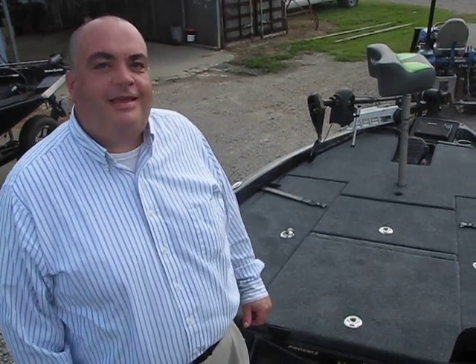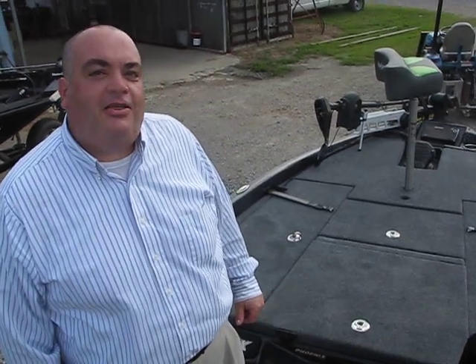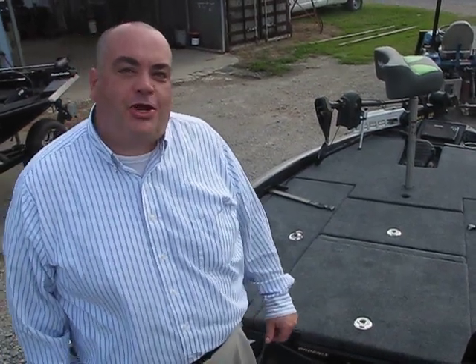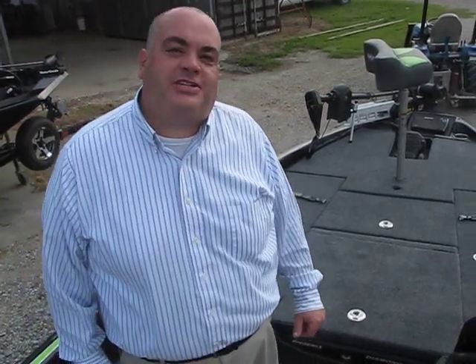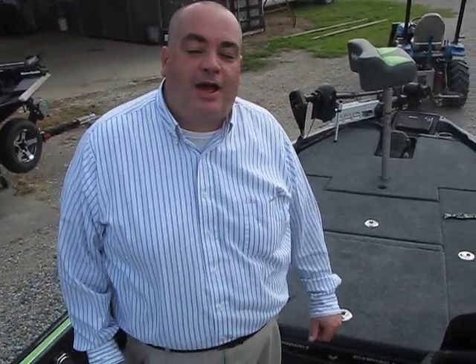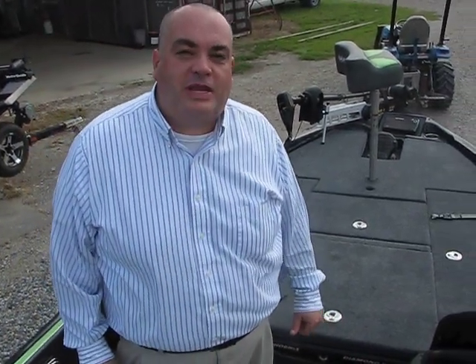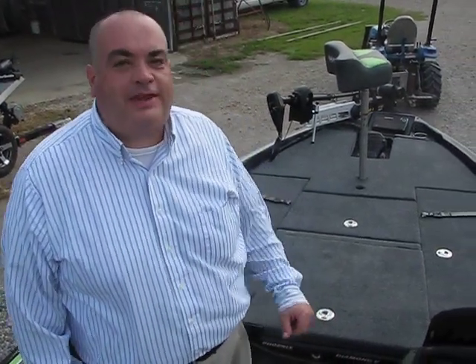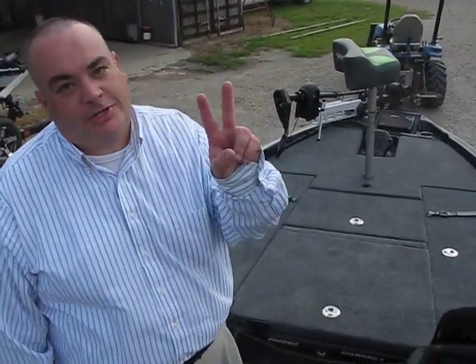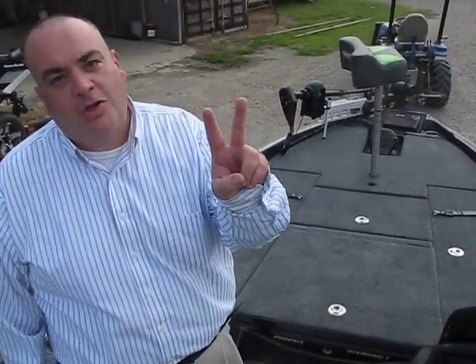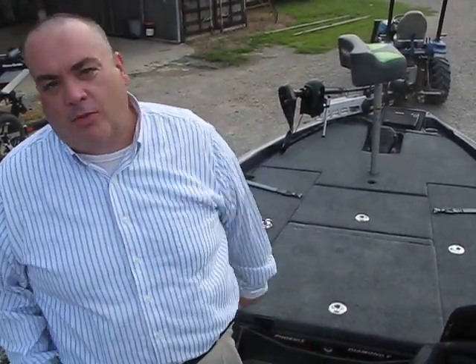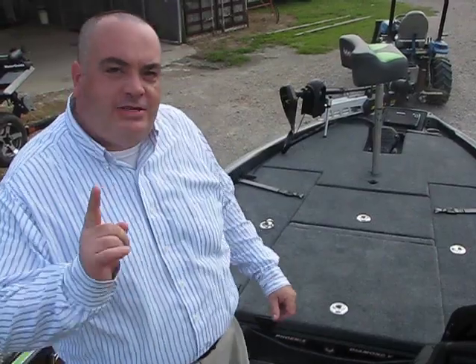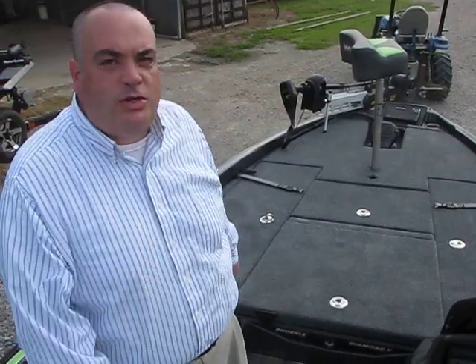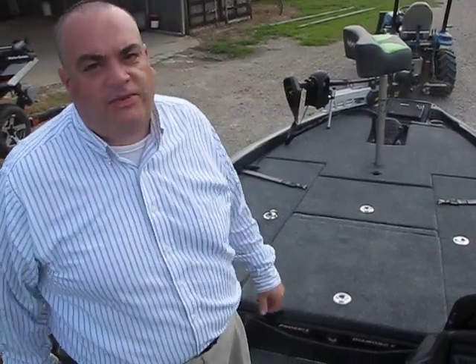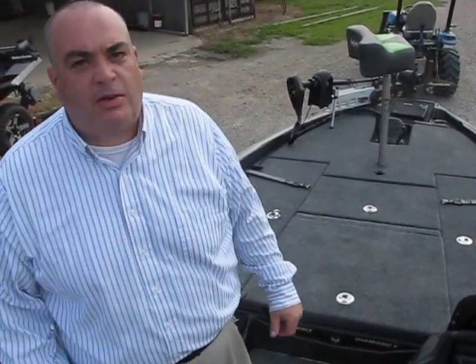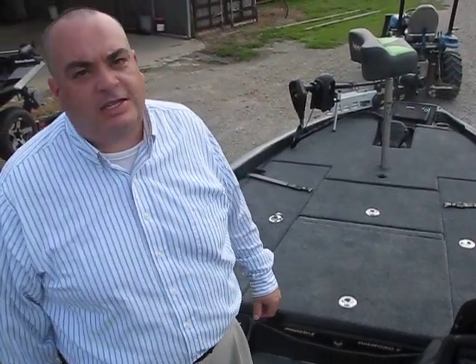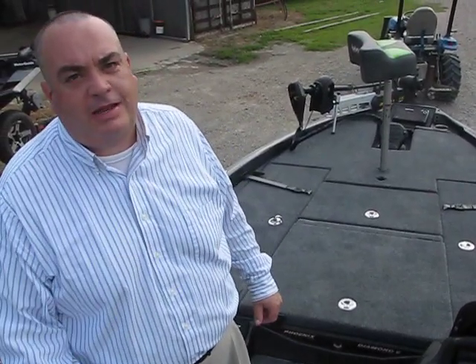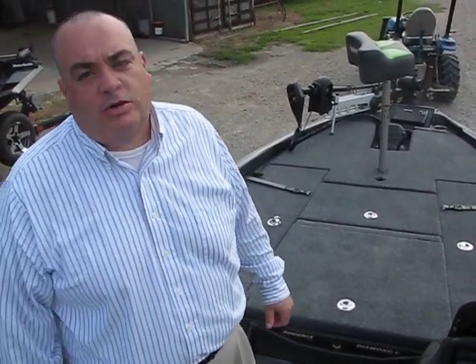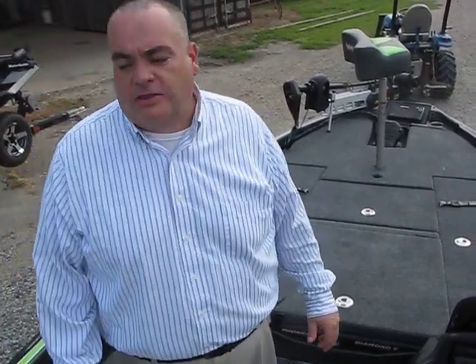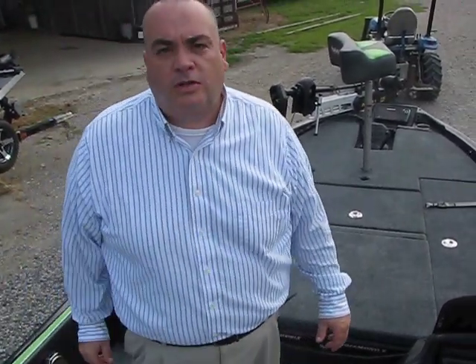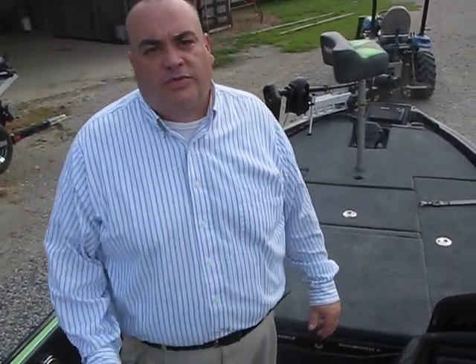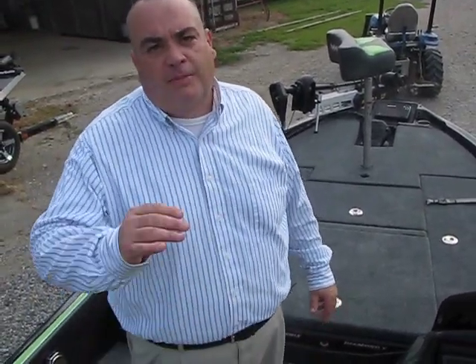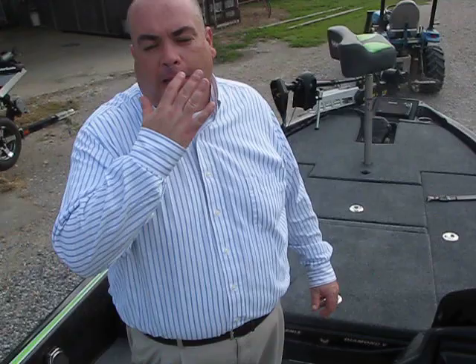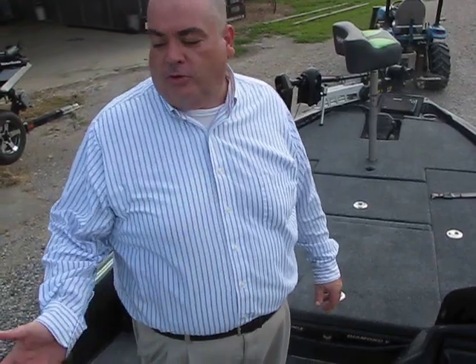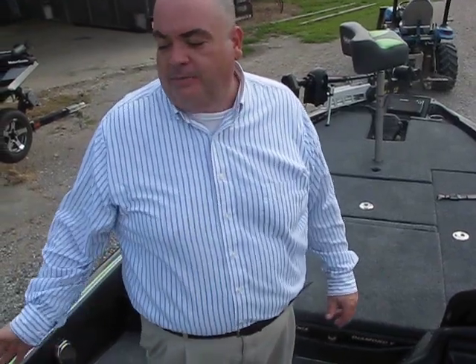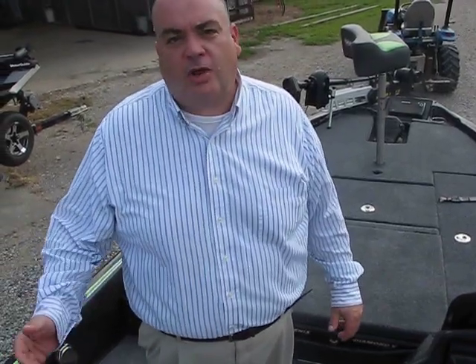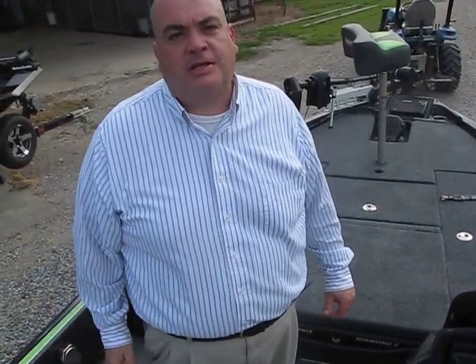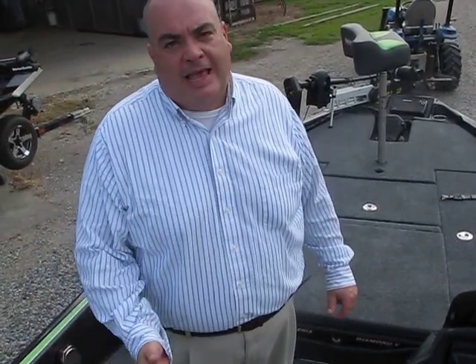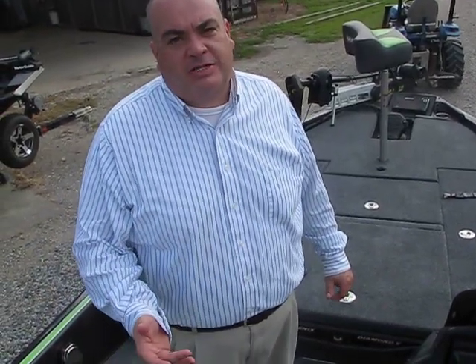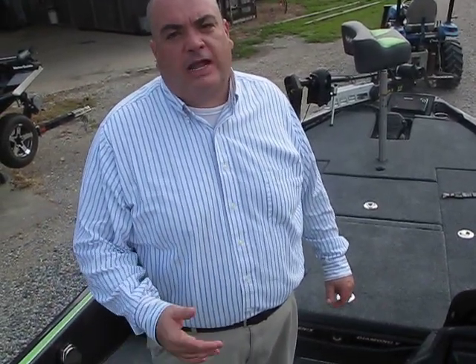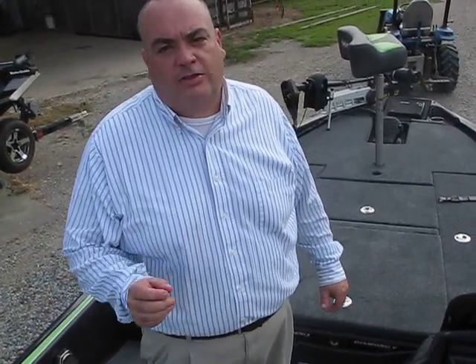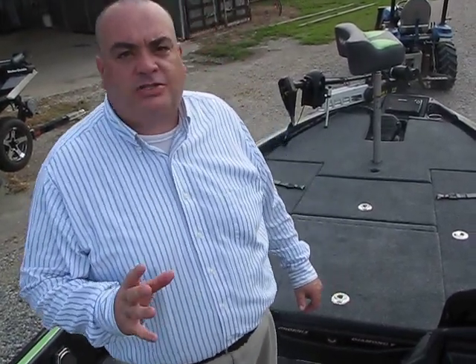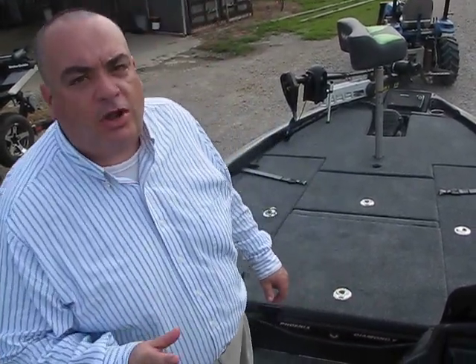Hey y'all, this is Joe Curtis here at Brian's Marine for video number two of our brand new 721 Phoenix boat that just came in. We're talking about the one with the lime green pinstripes, the galaxy mist color and the black silver color.